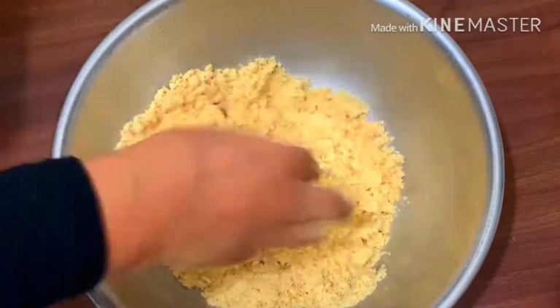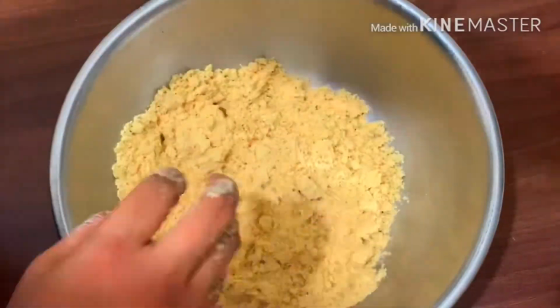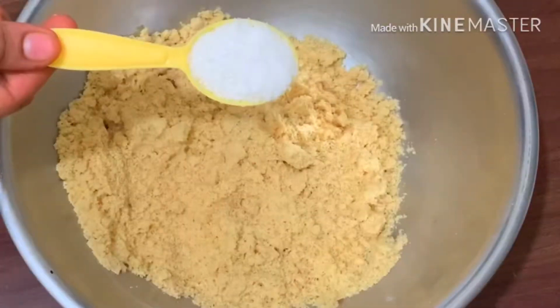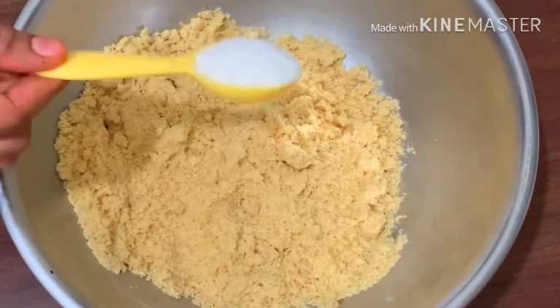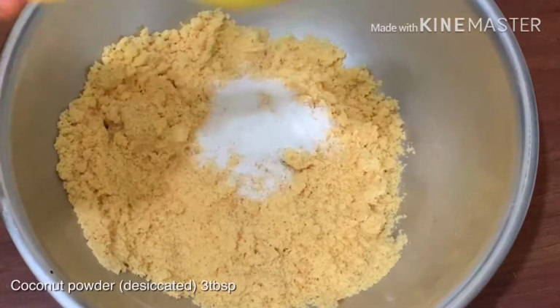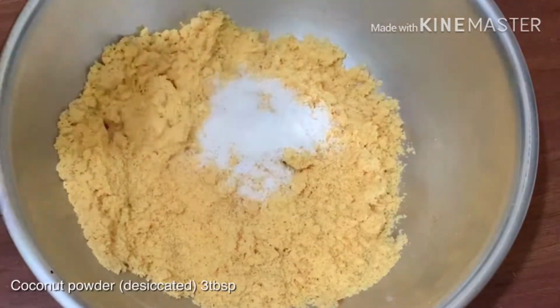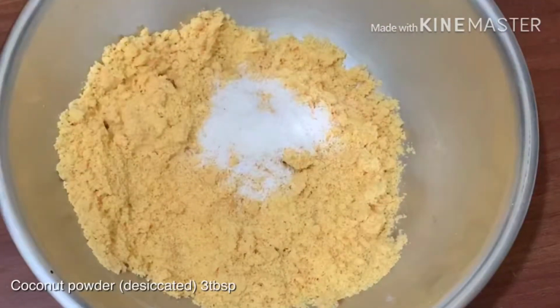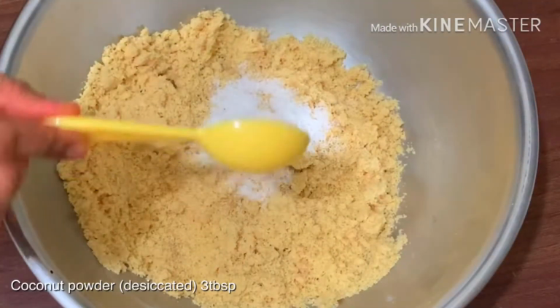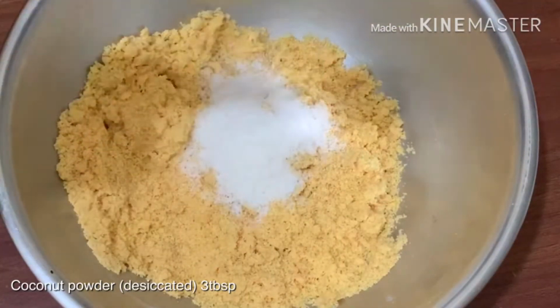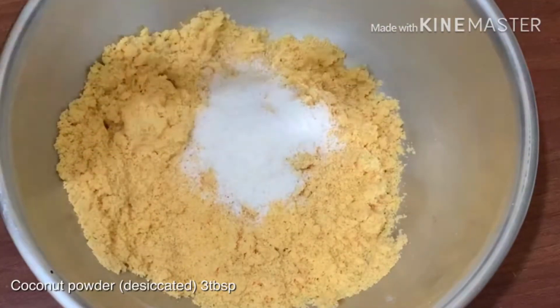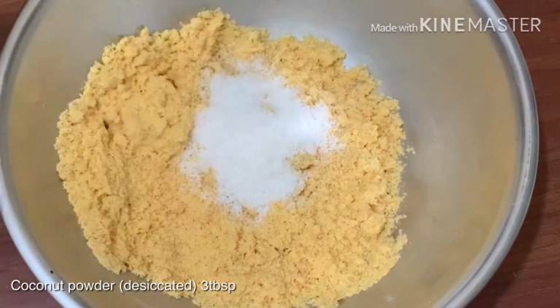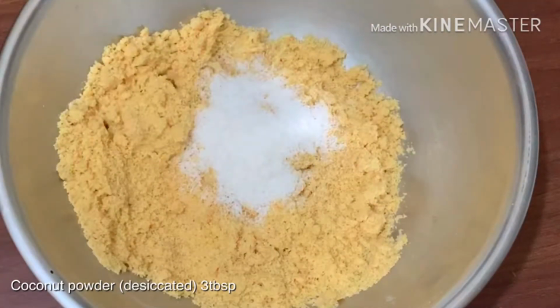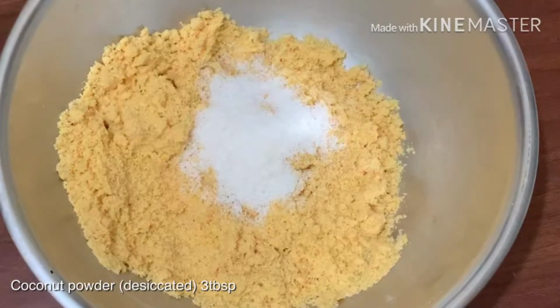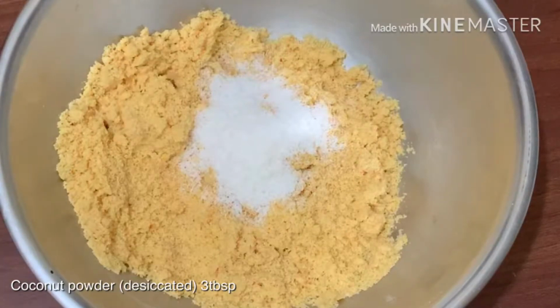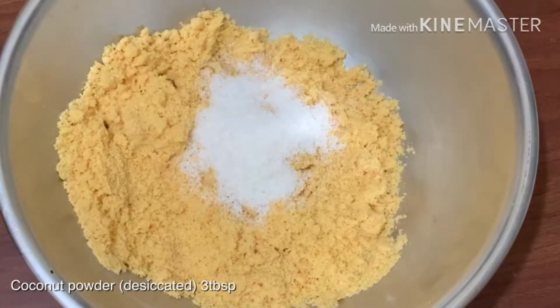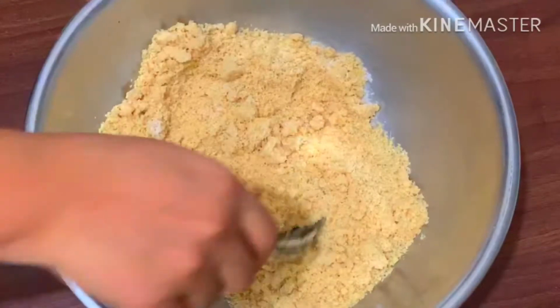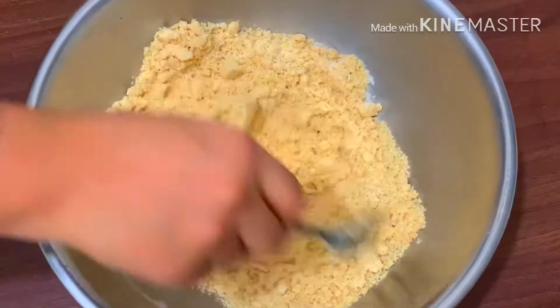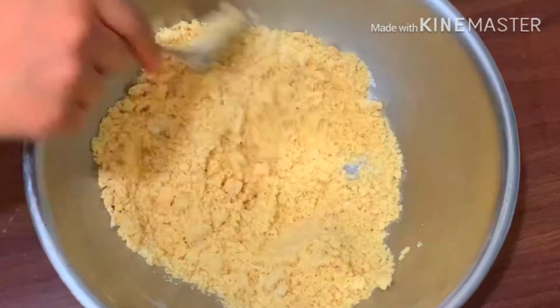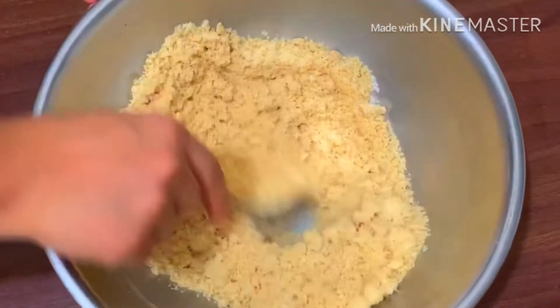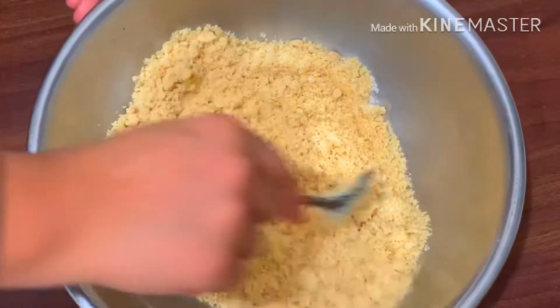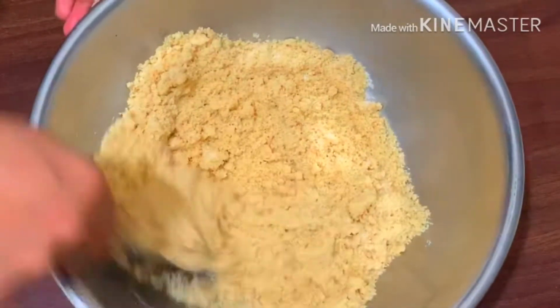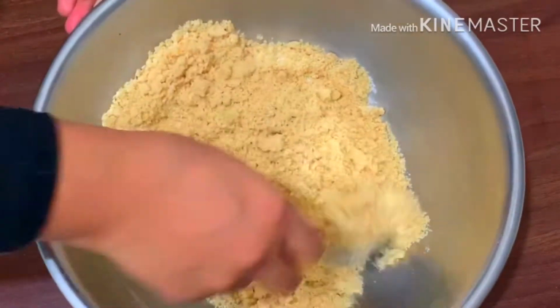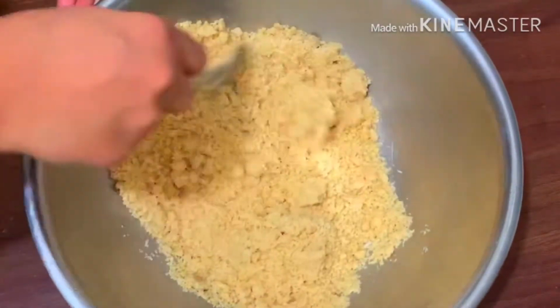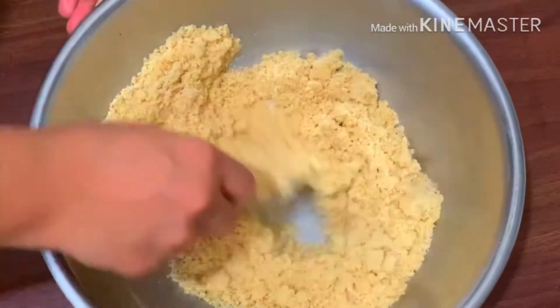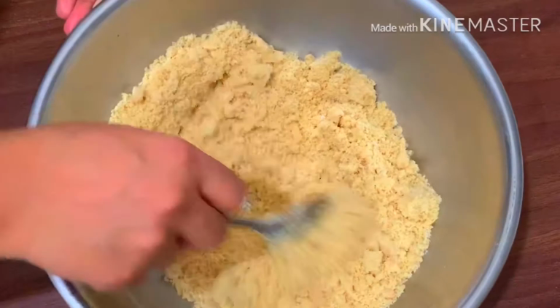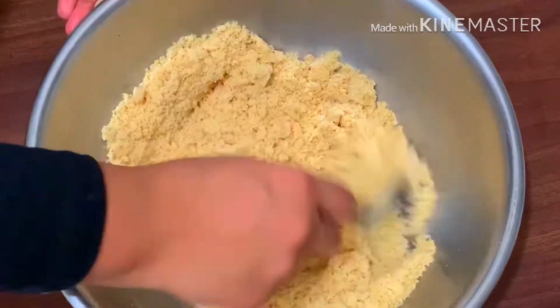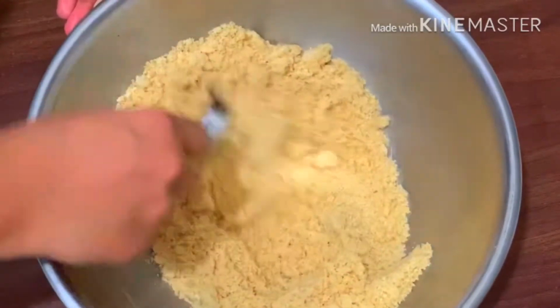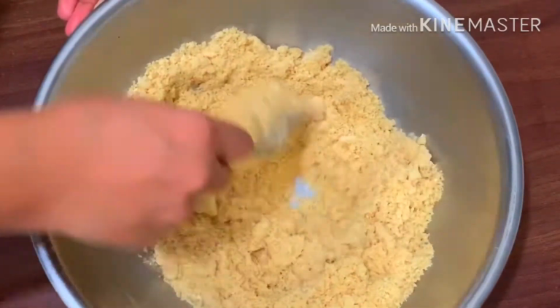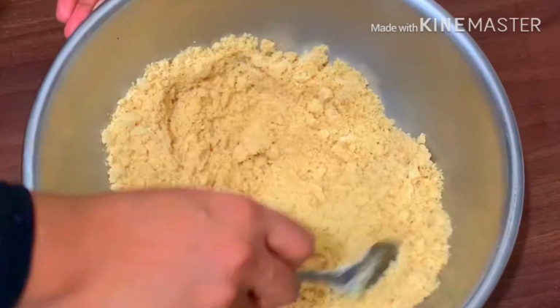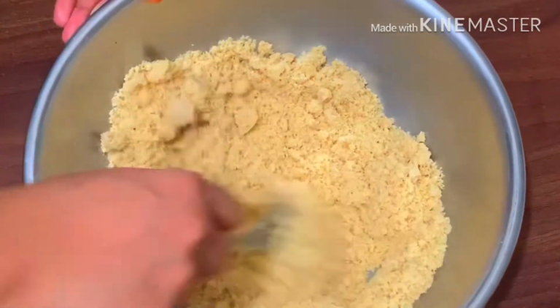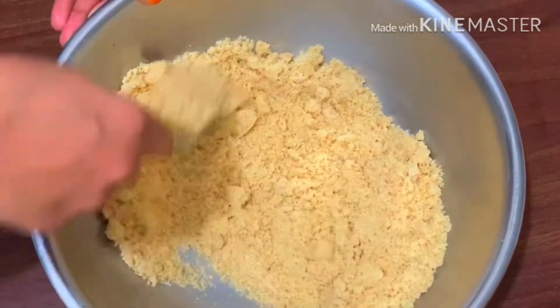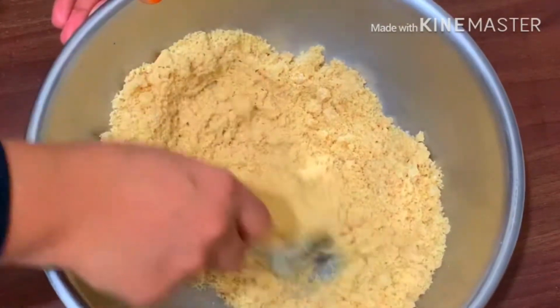Now, use 2 tablespoons of desiccated coconut powder. Use a small amount of brown skin and white. Use a non-stick palette.